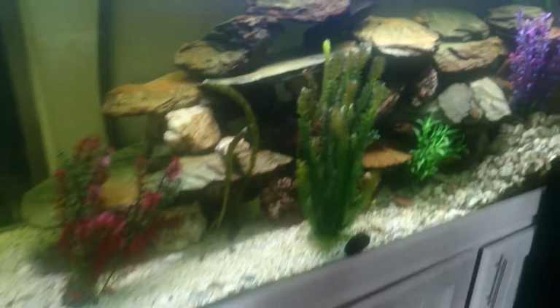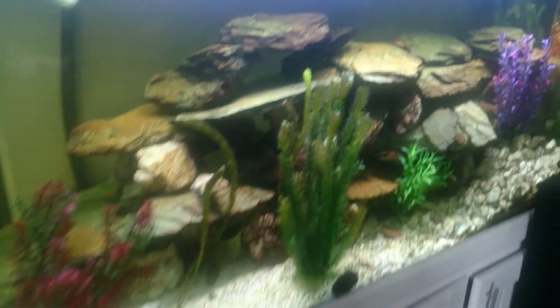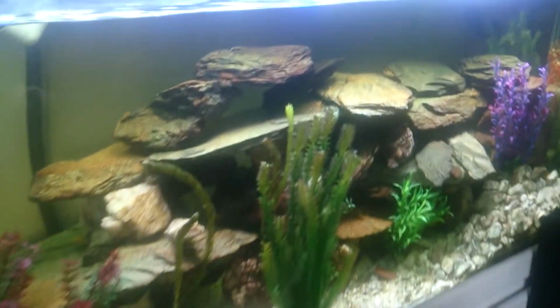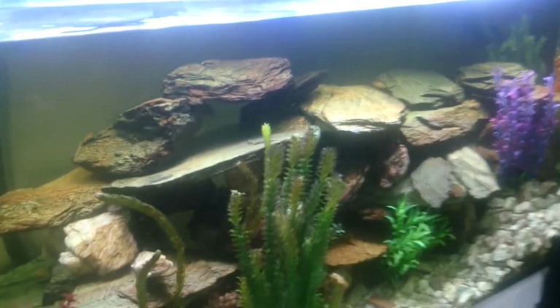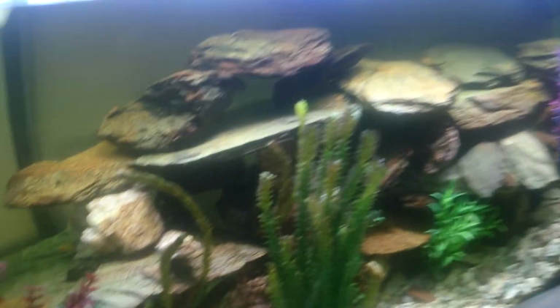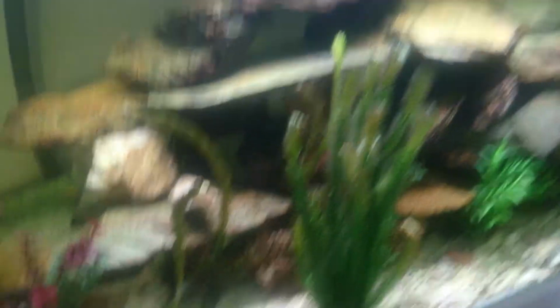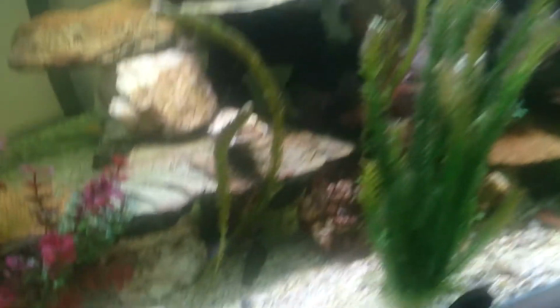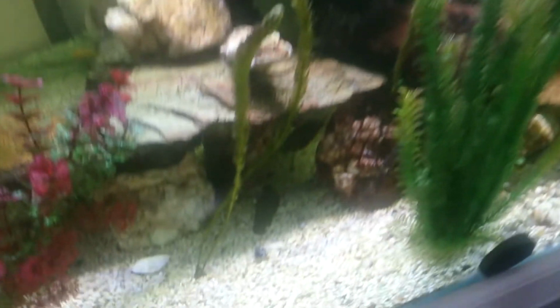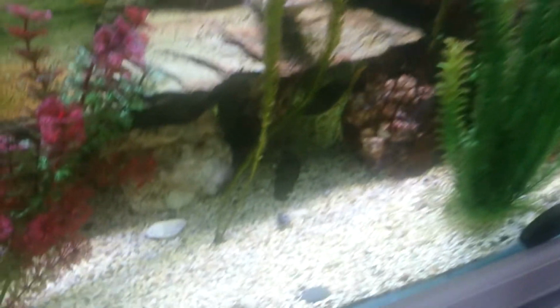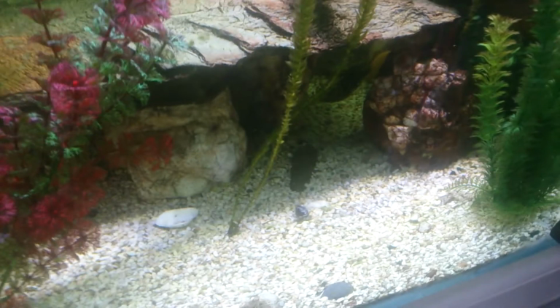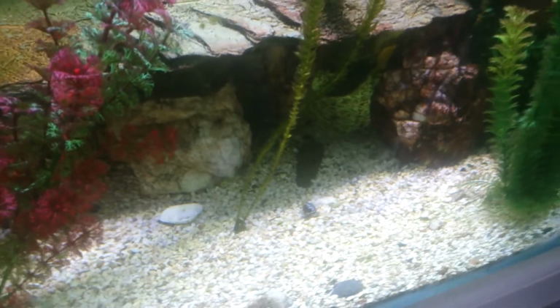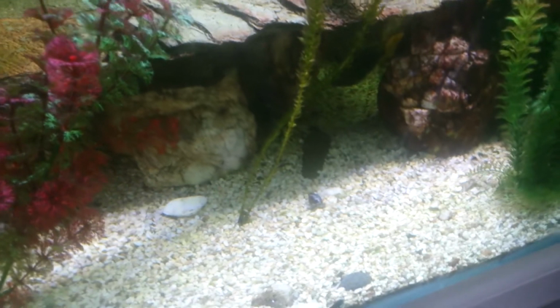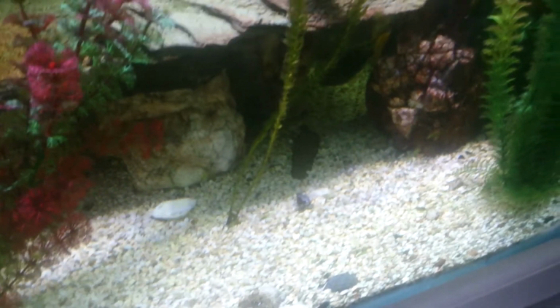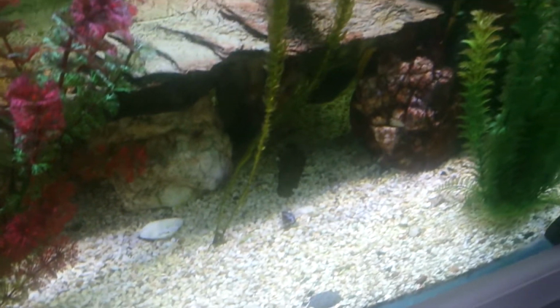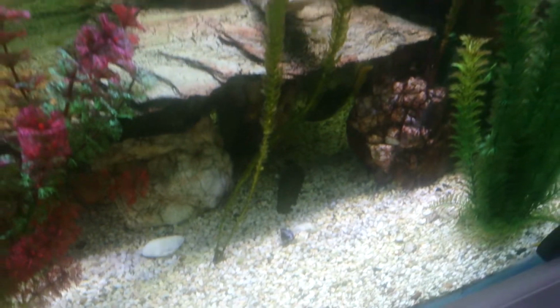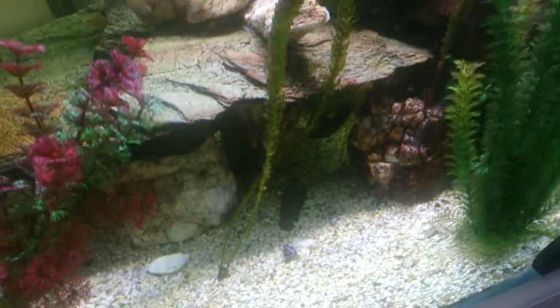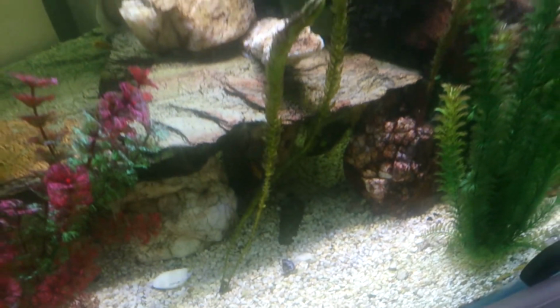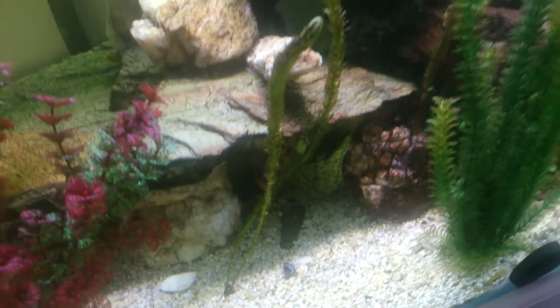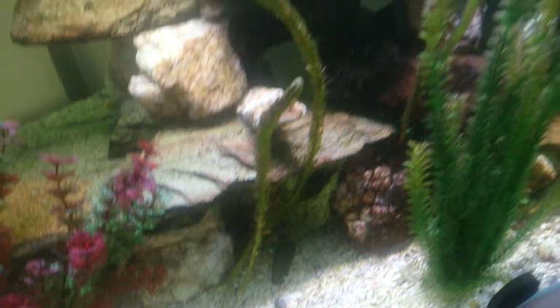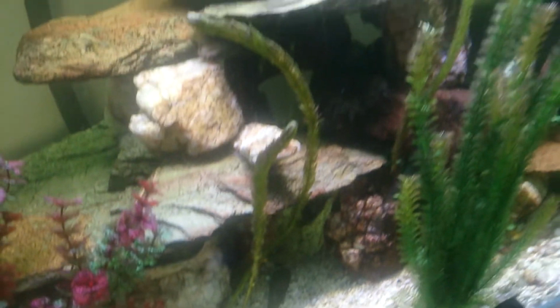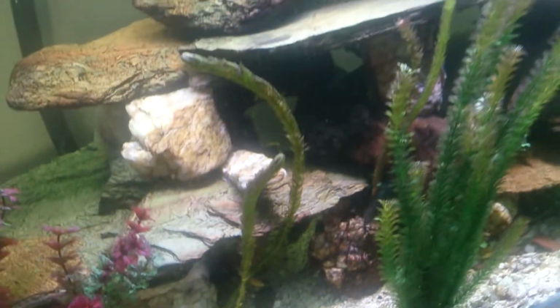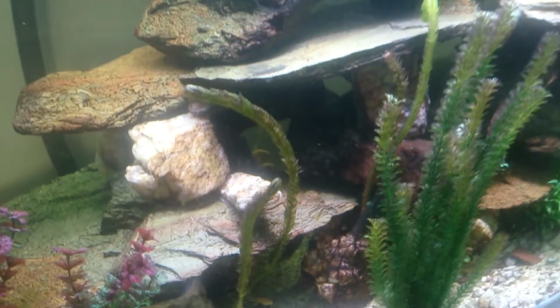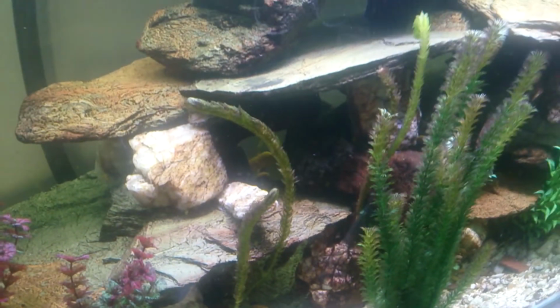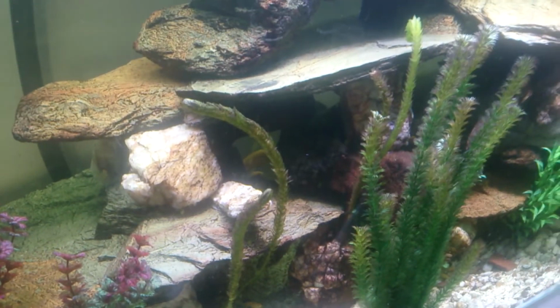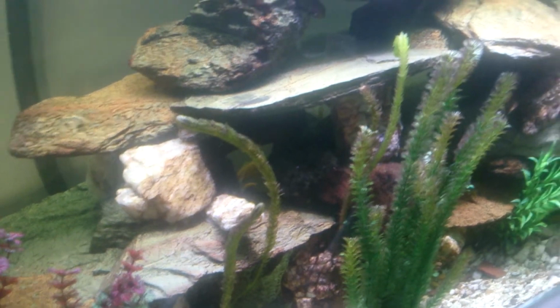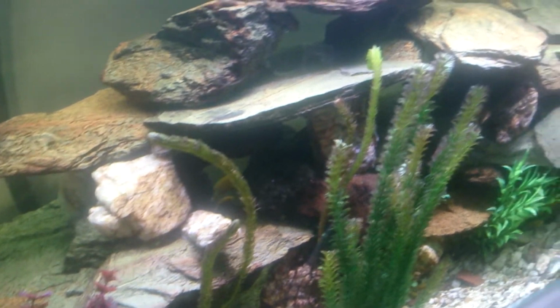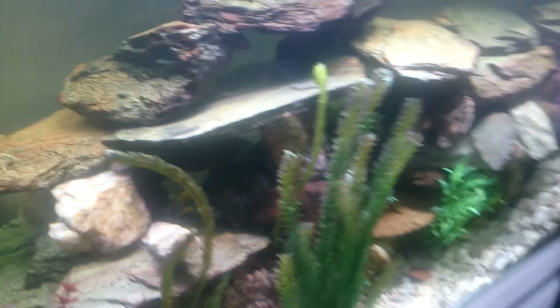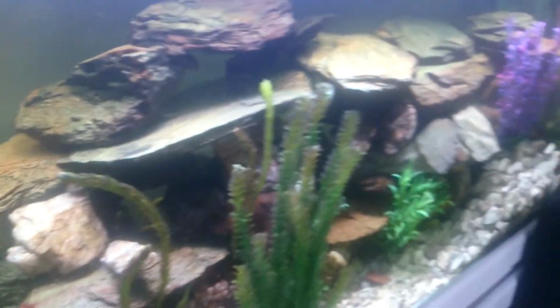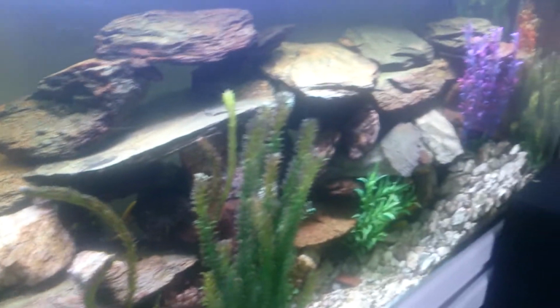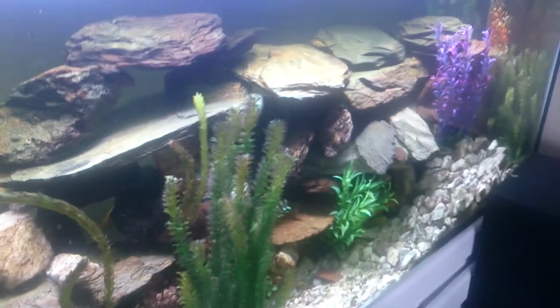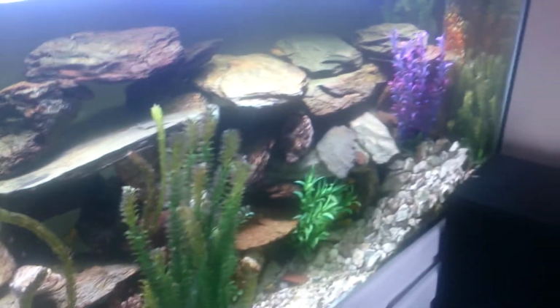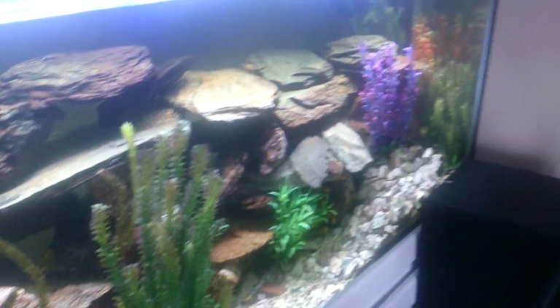This is a really beautiful rock structure, which is actually slate pieces fitted together.